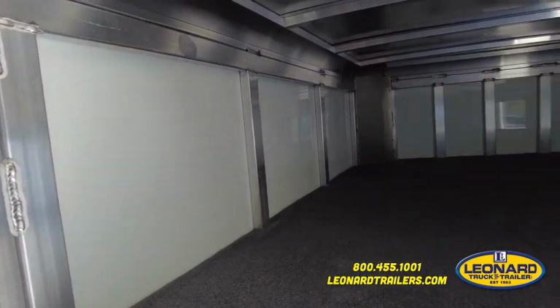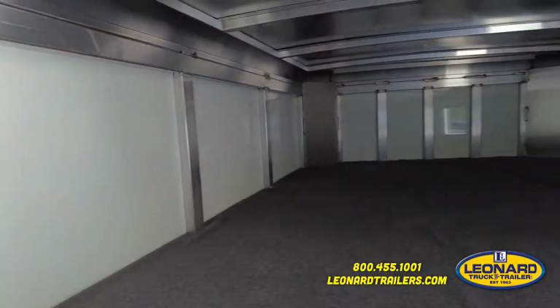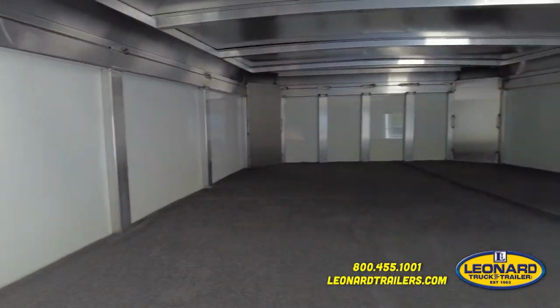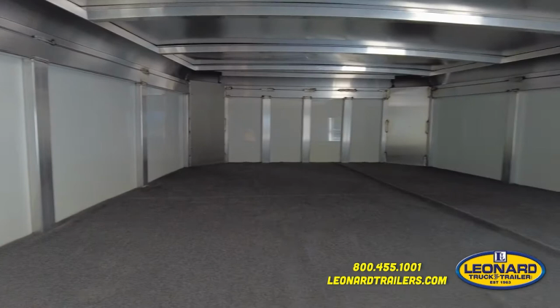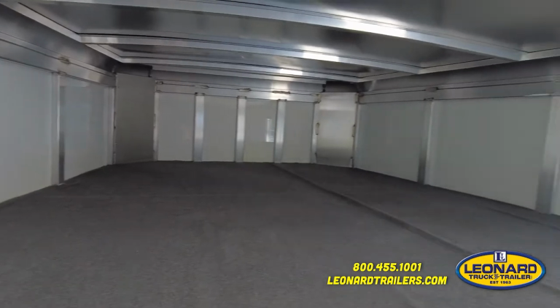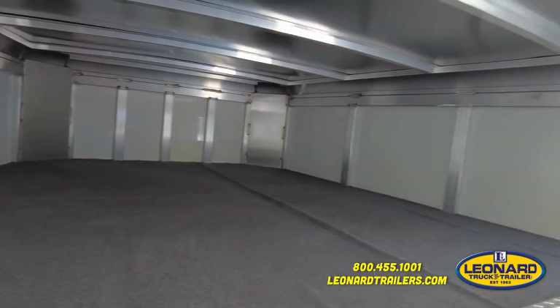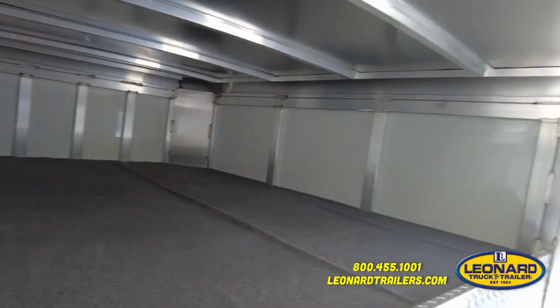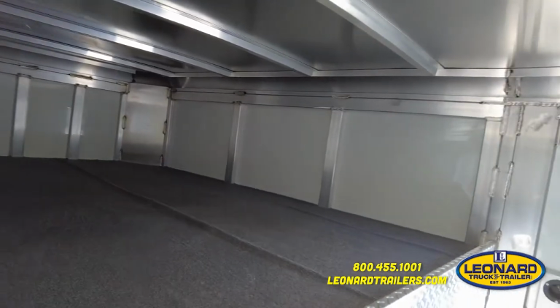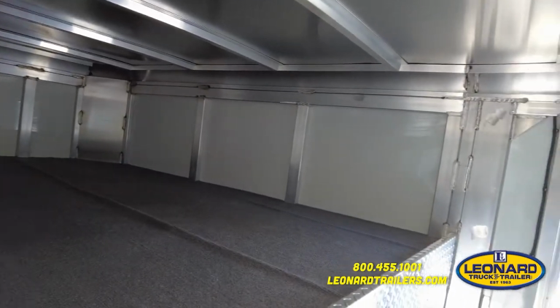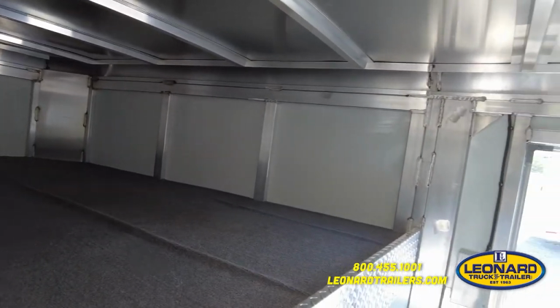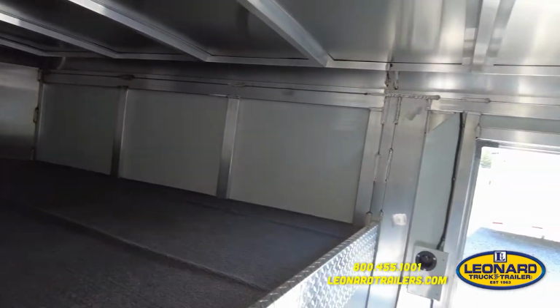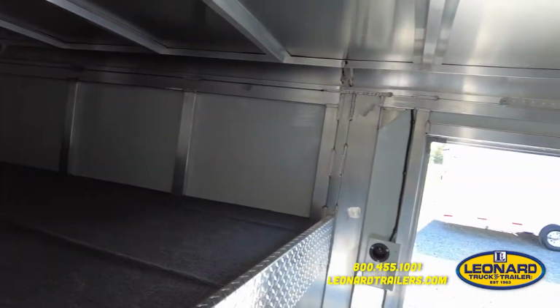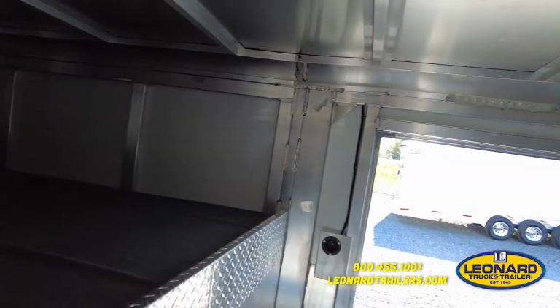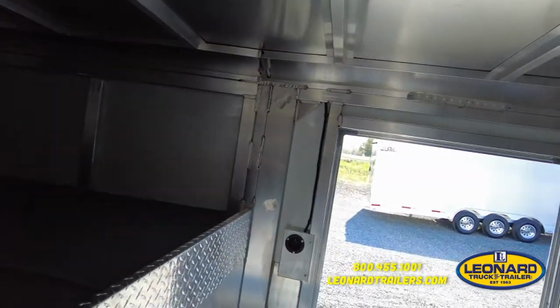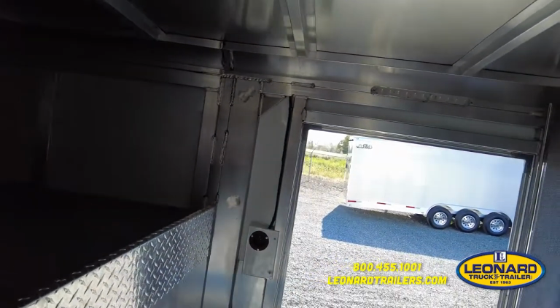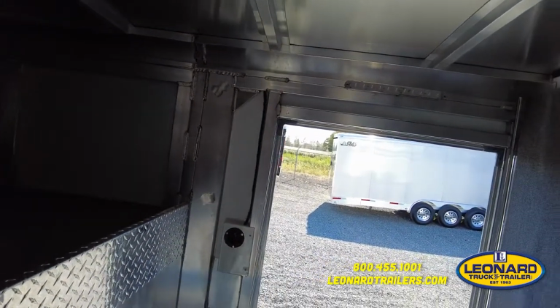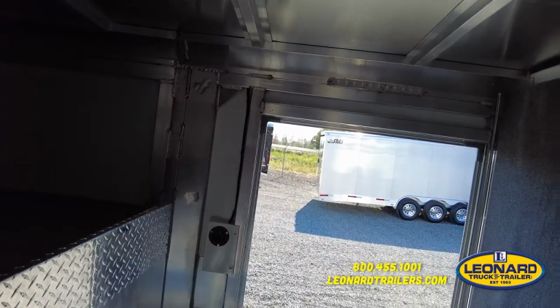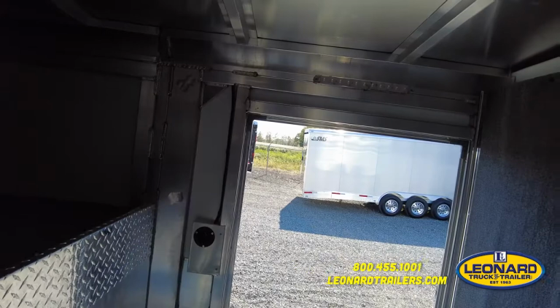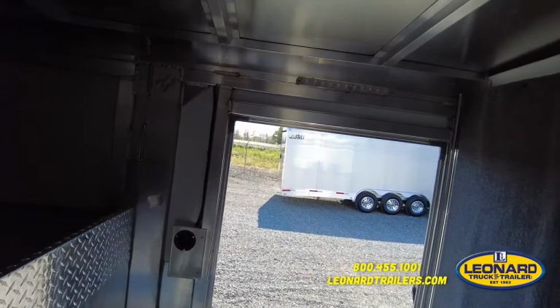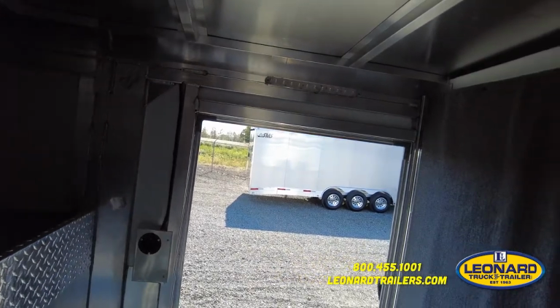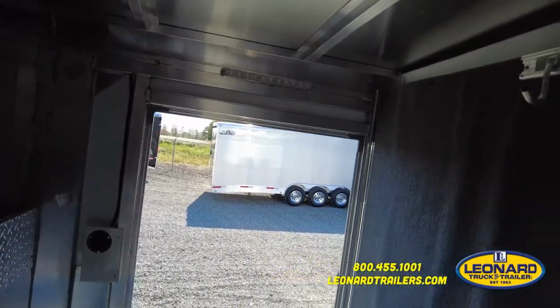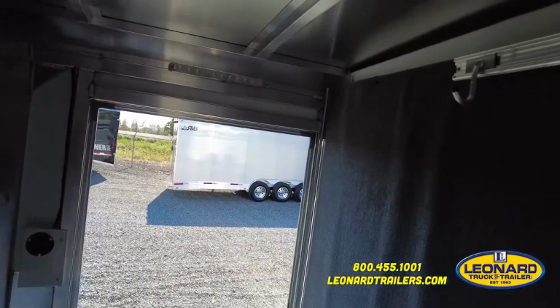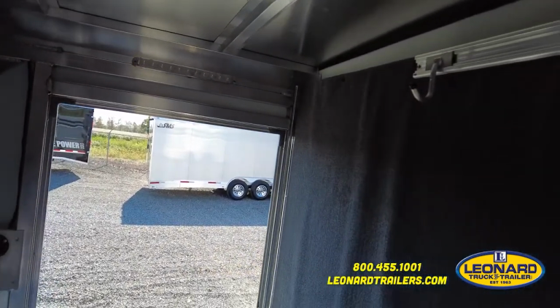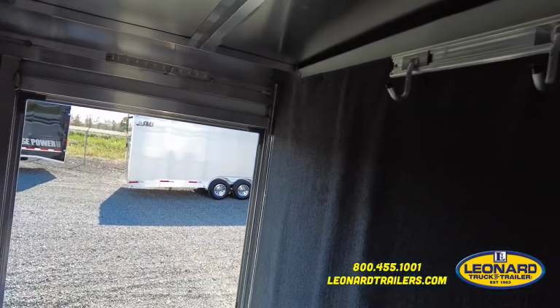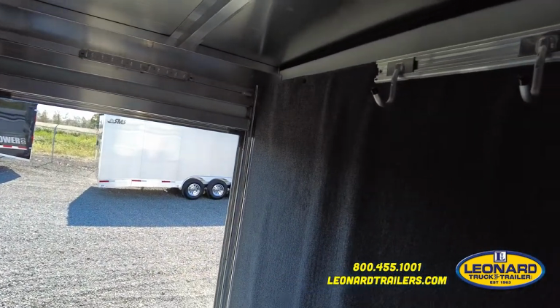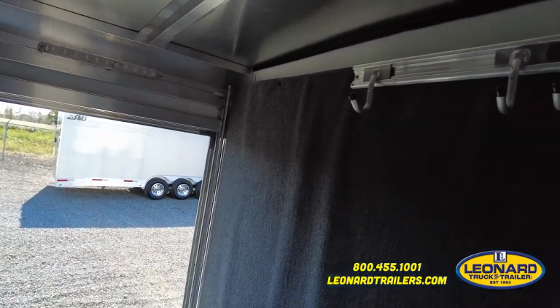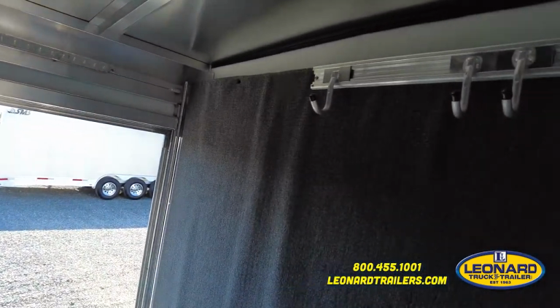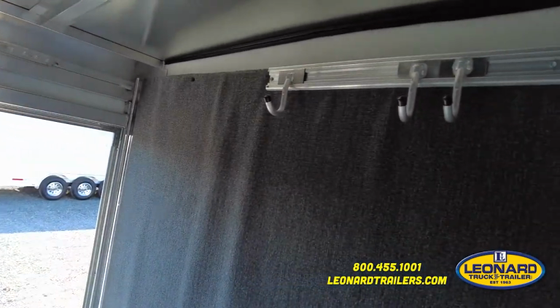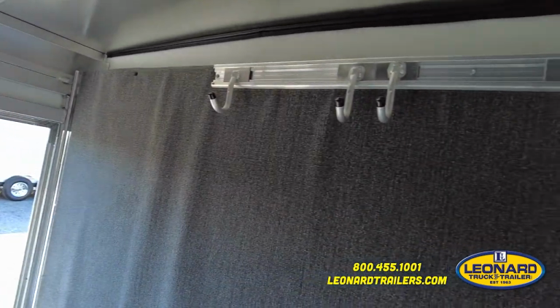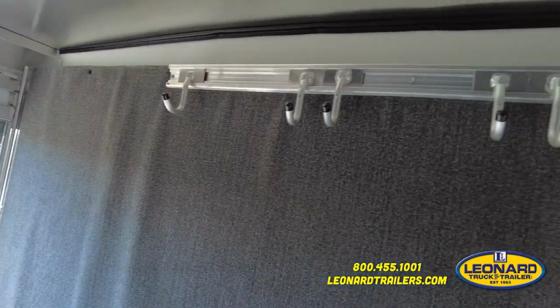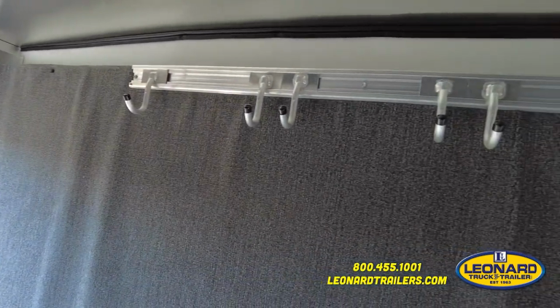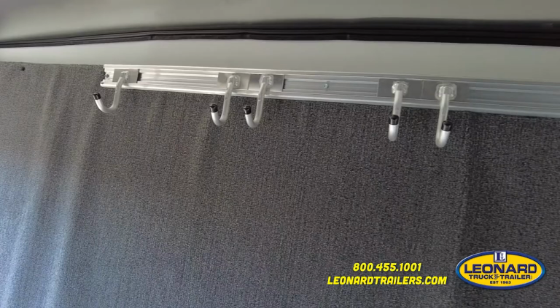As you can see, this trailer is full aluminum. Right above the entry door, we've got an LED light with a light switch. On your back wall is carpet lined as well with hooks for tack.